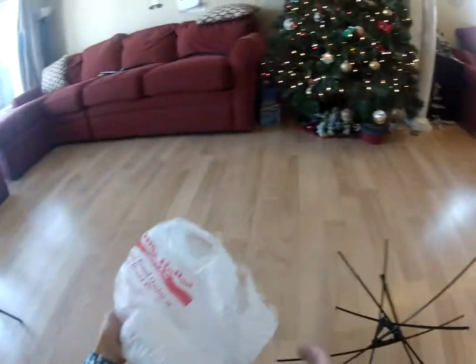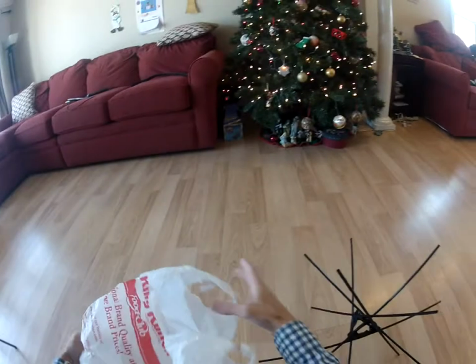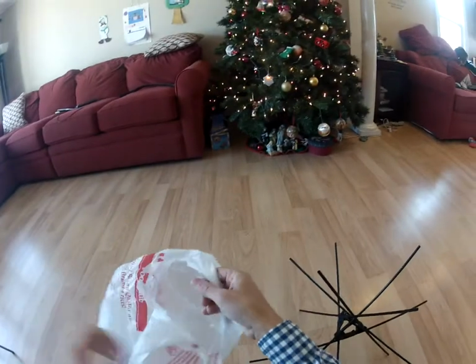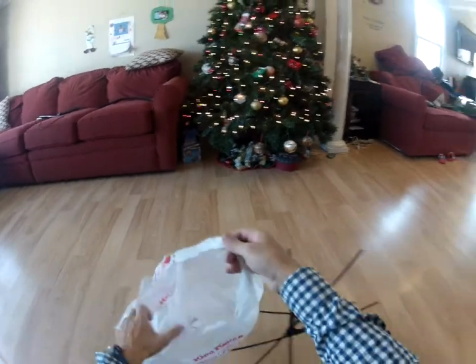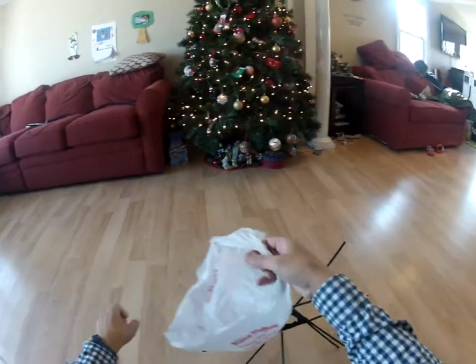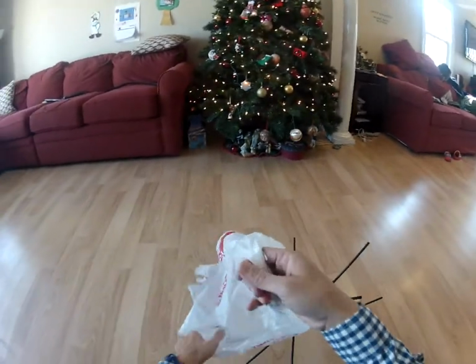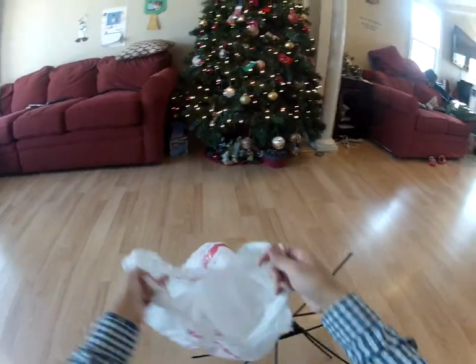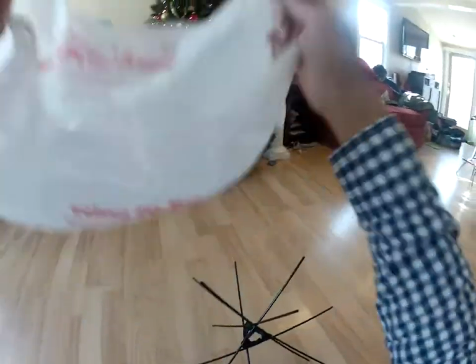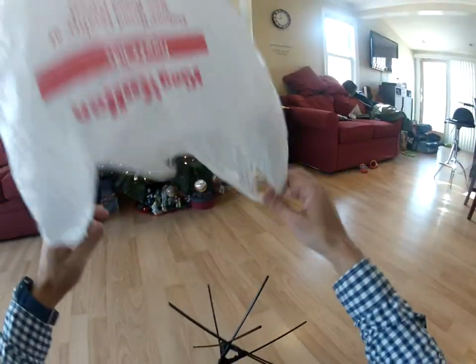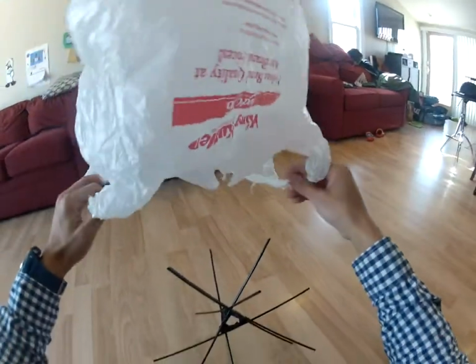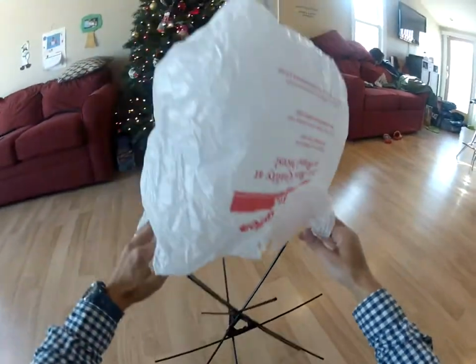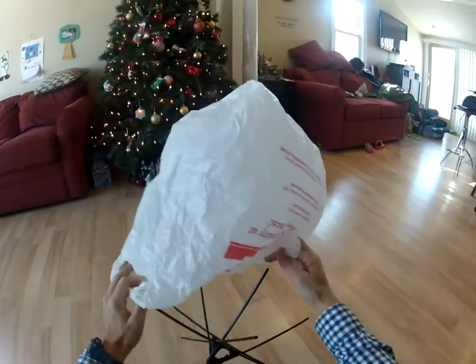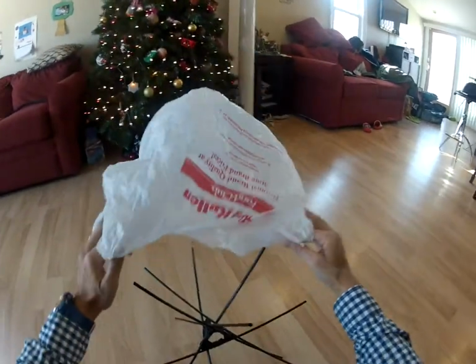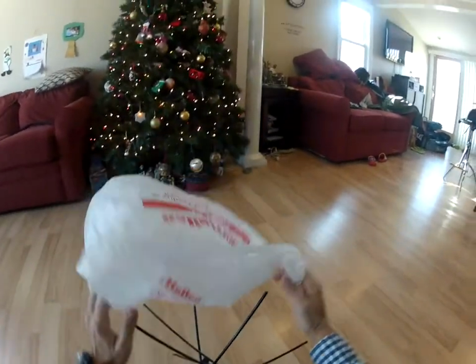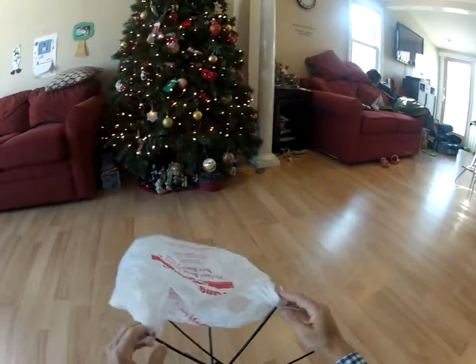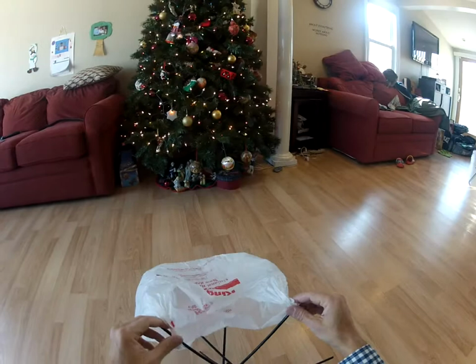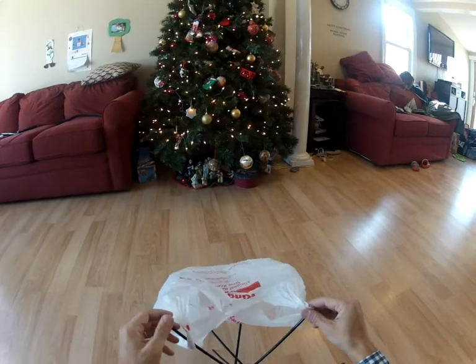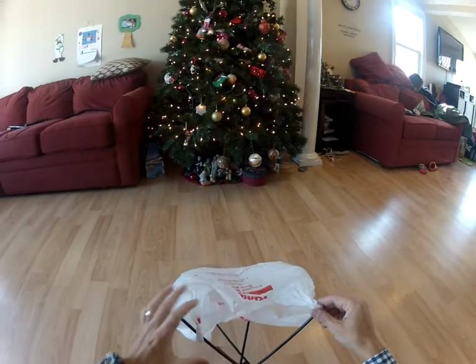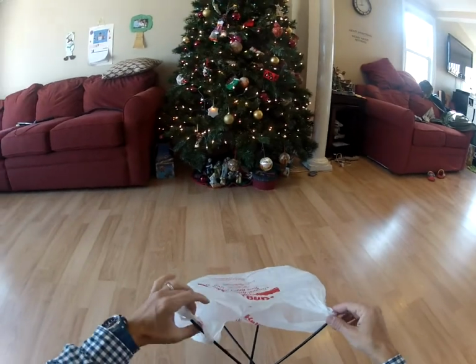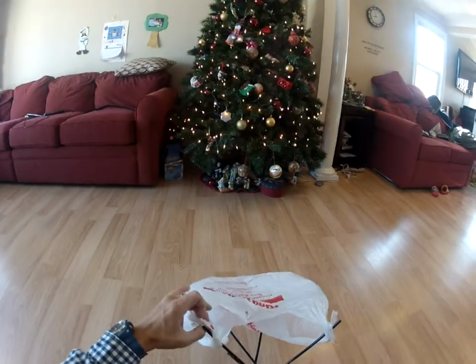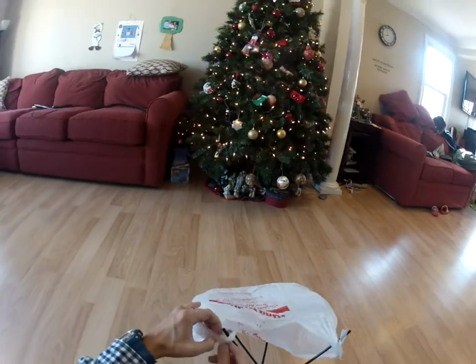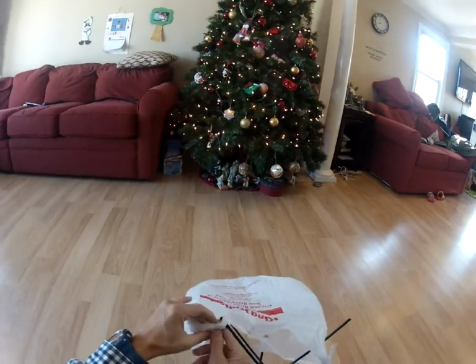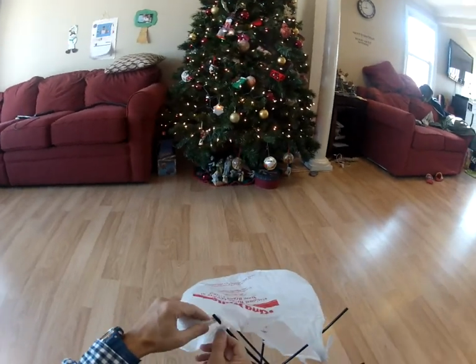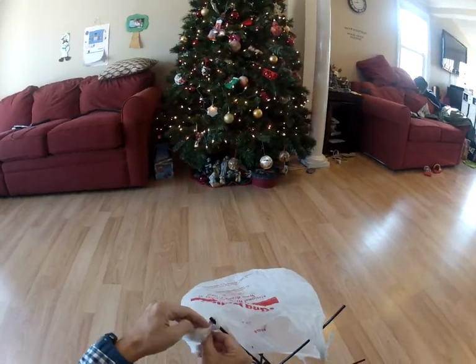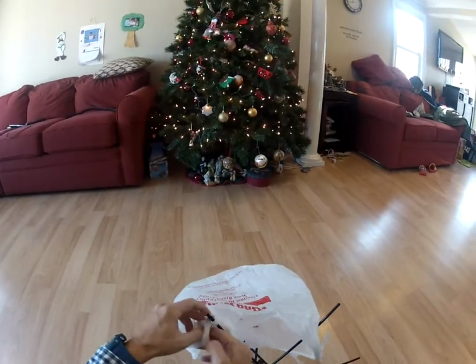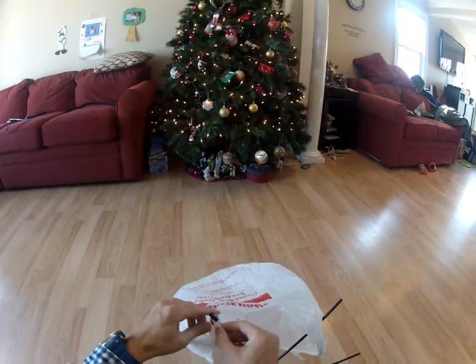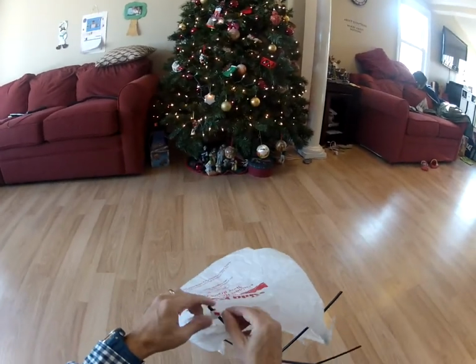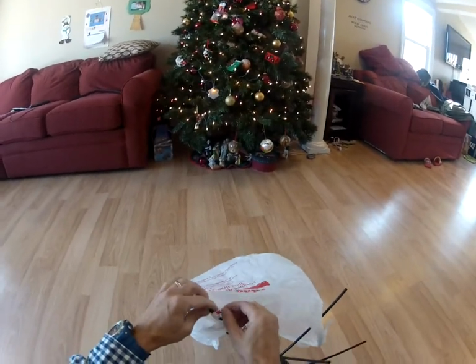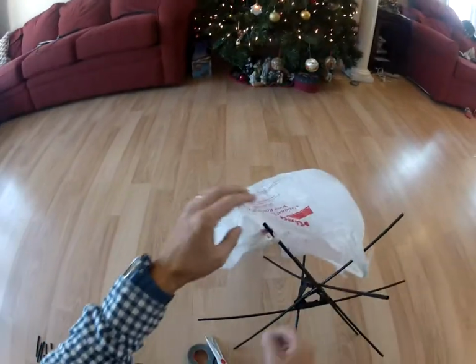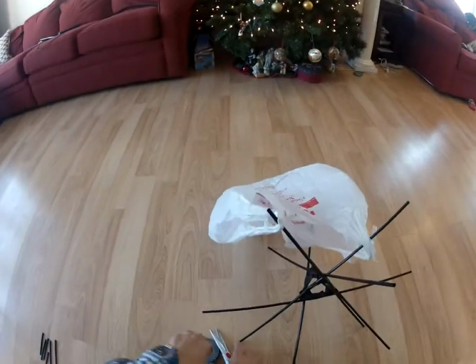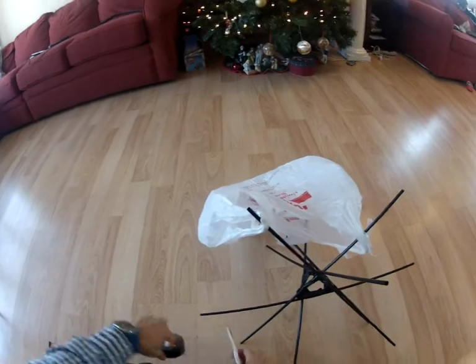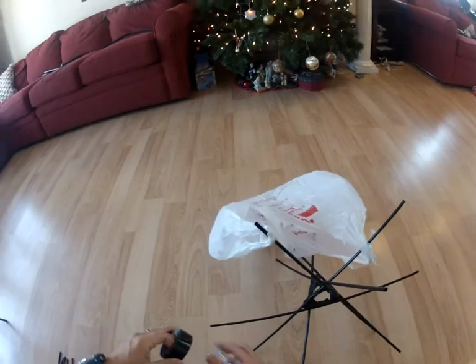And here's the plastic shopping bag that we can use as a parachute — attached with another simple tape job.